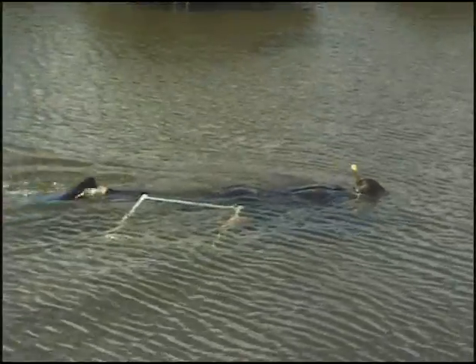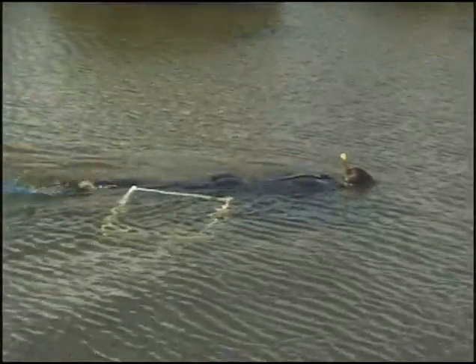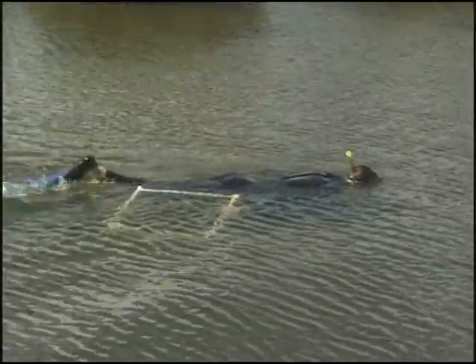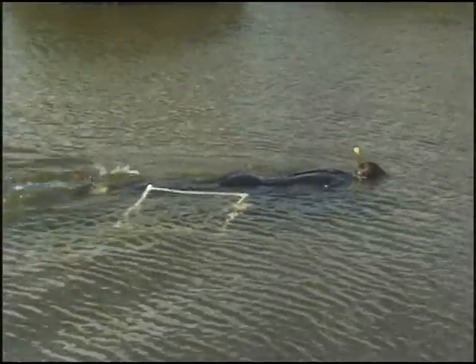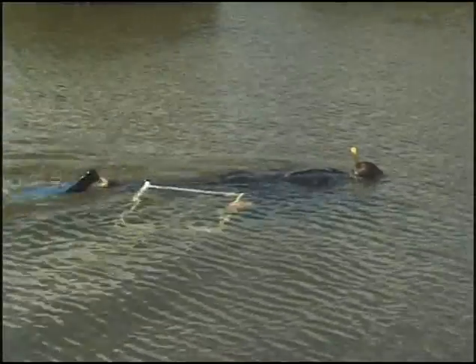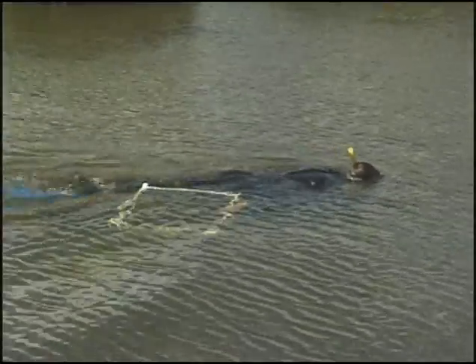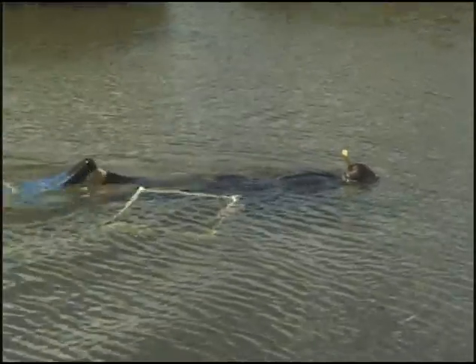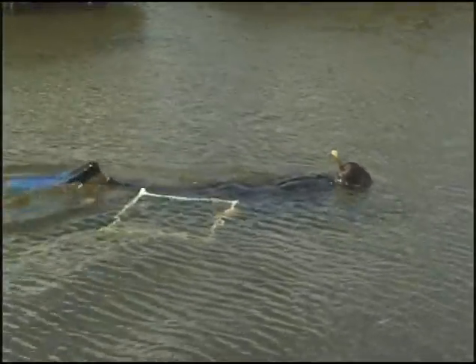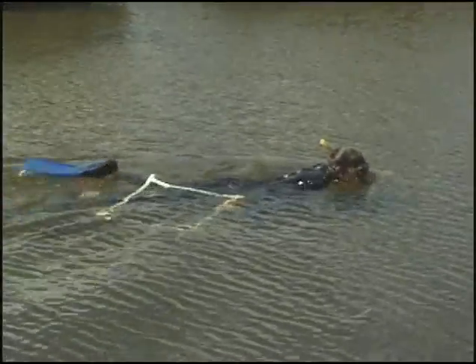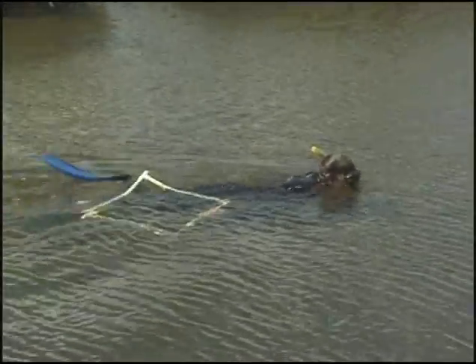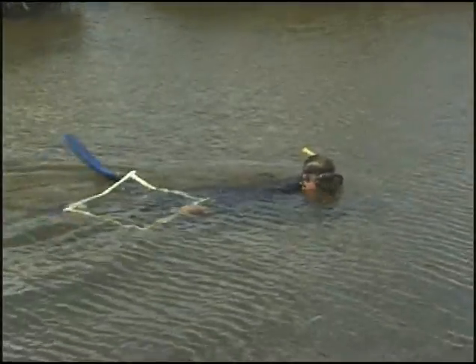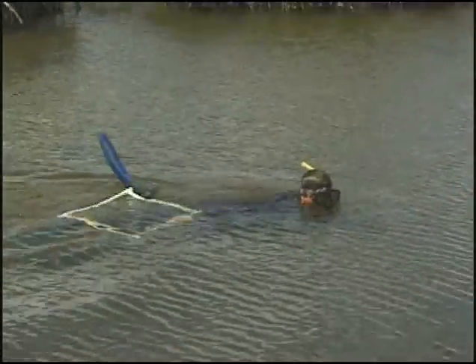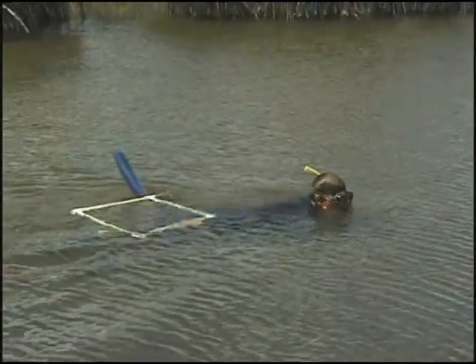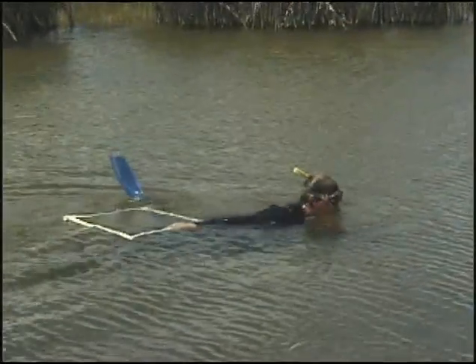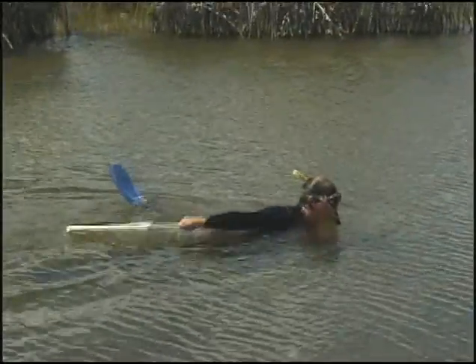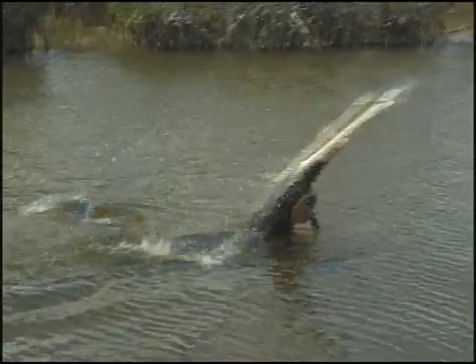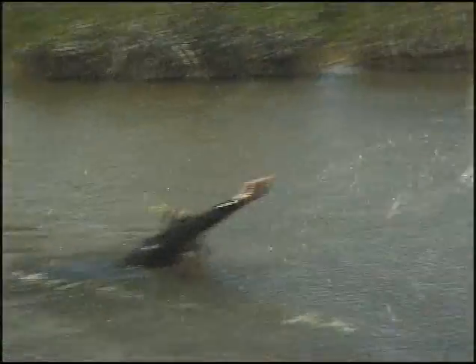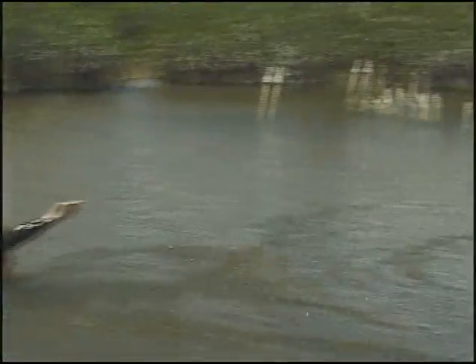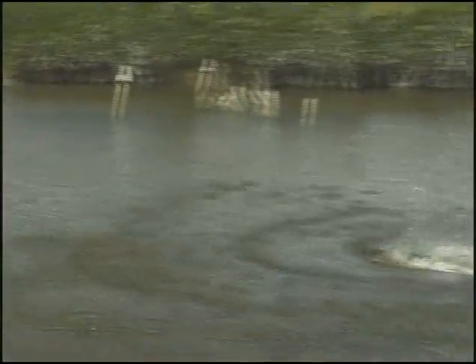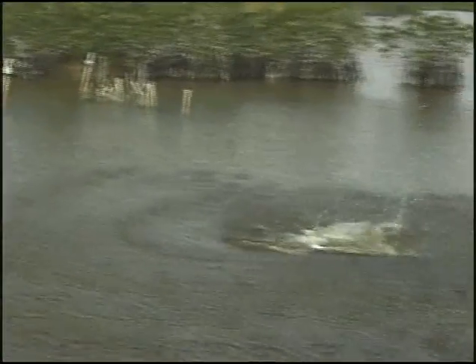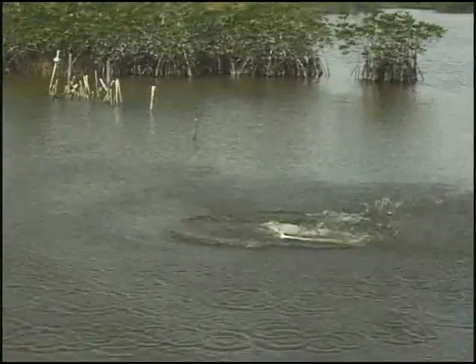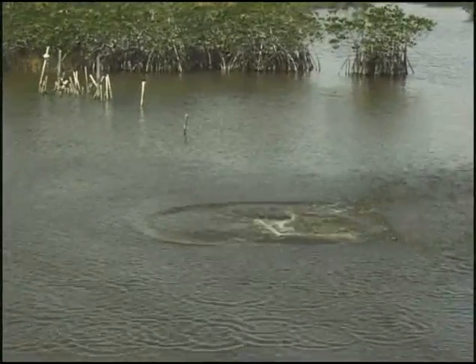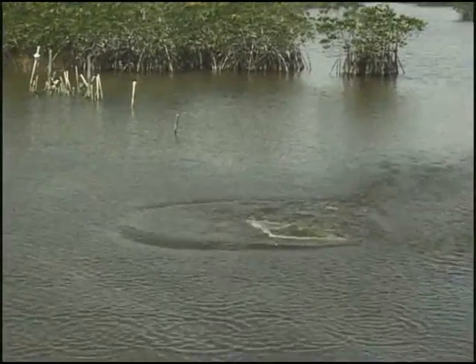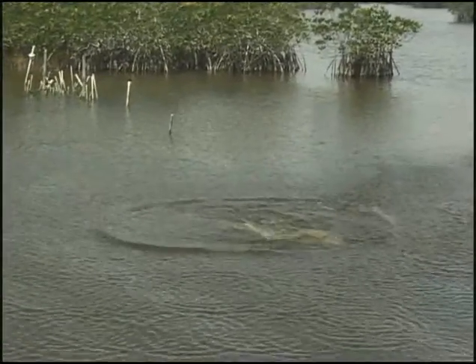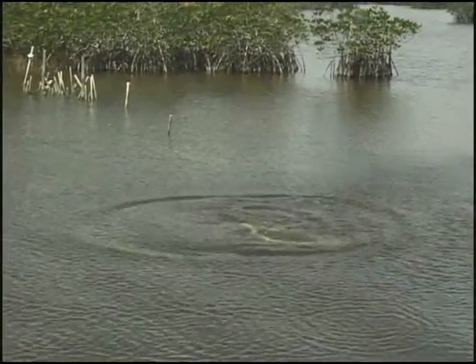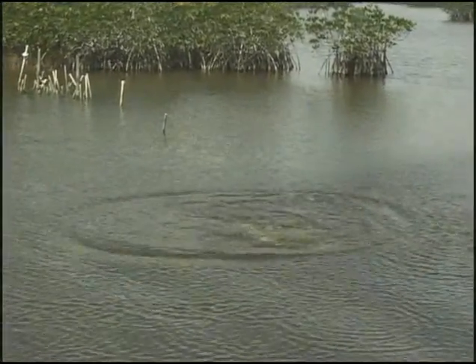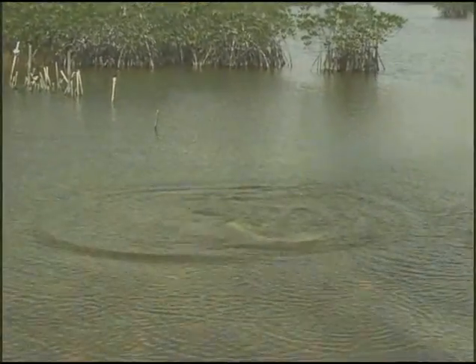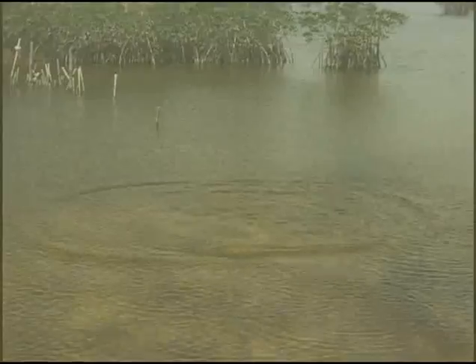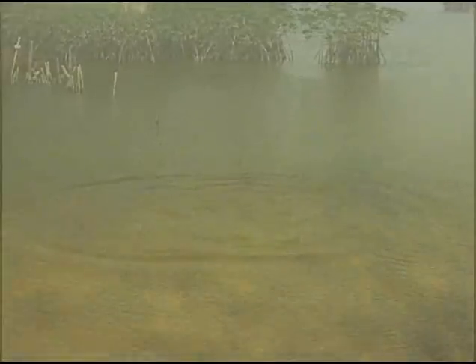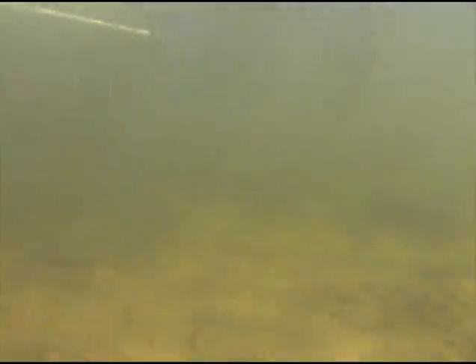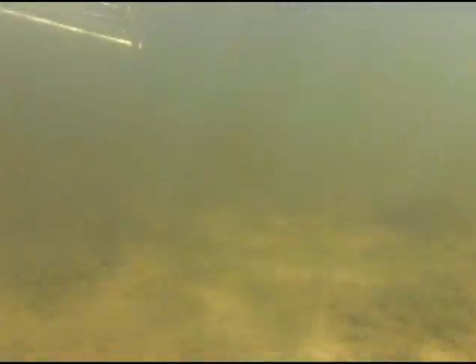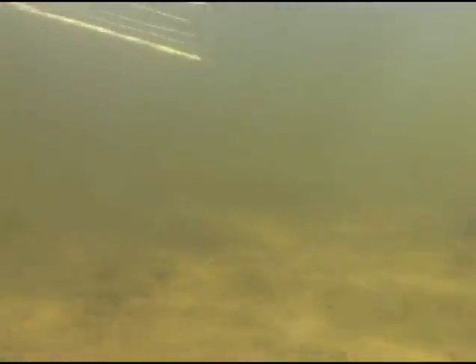This data collection technique is called the Point Intercept Coverage Method and has proven to be an effective and efficient way of monitoring.